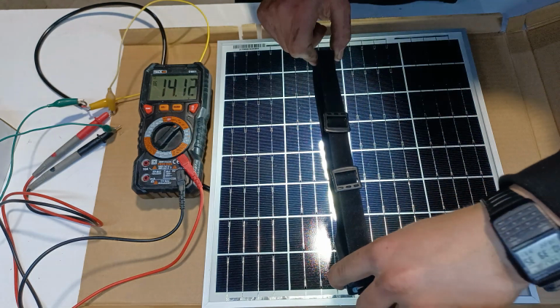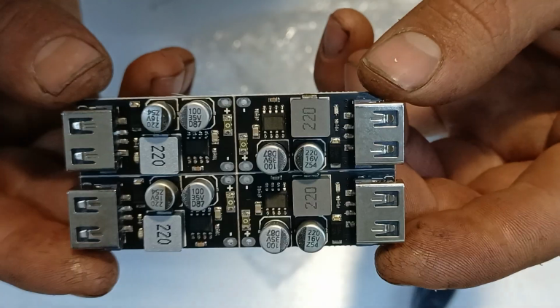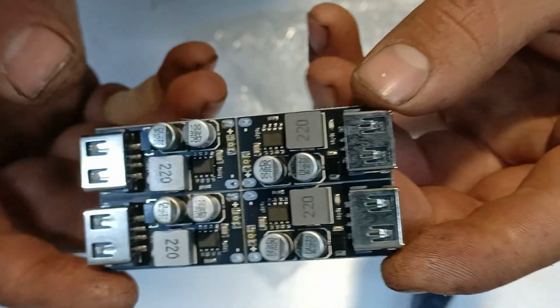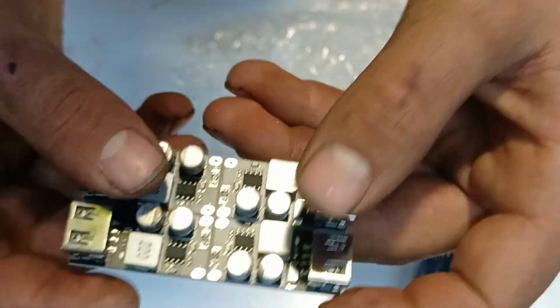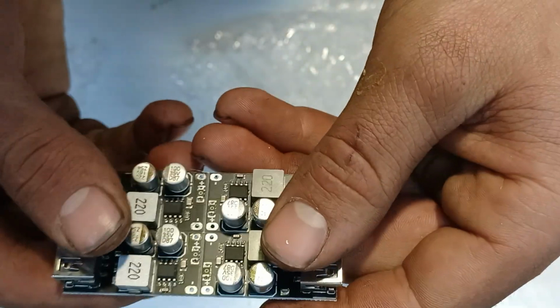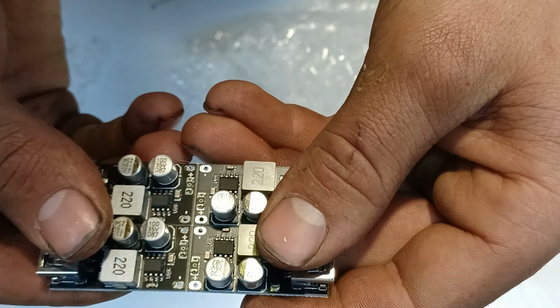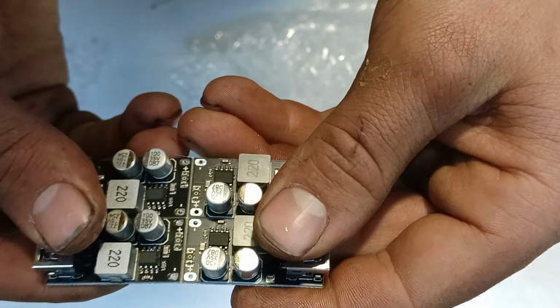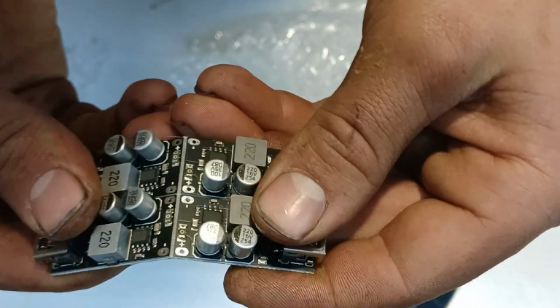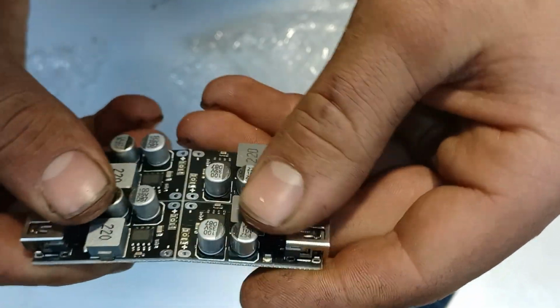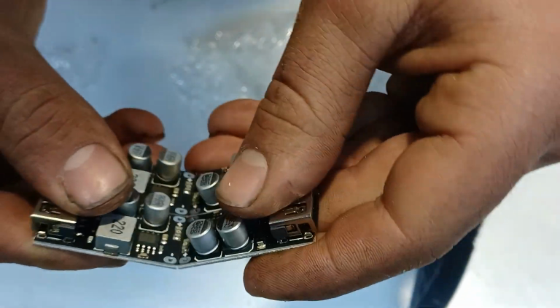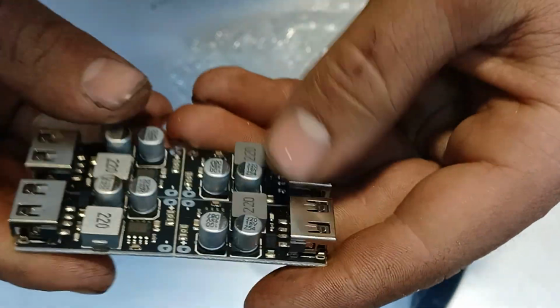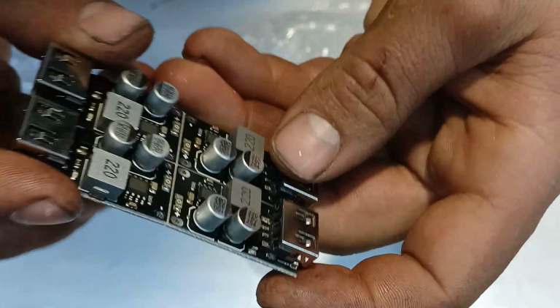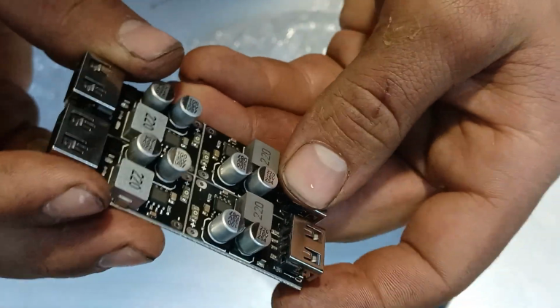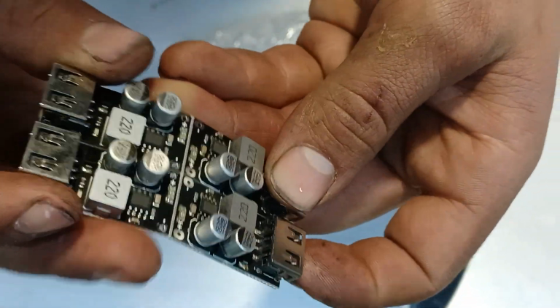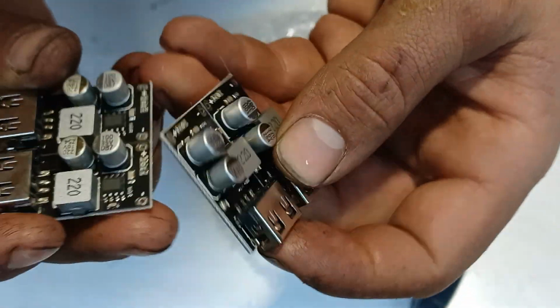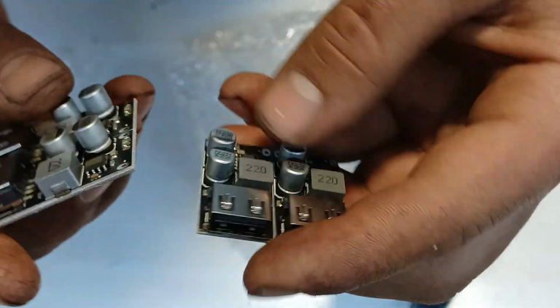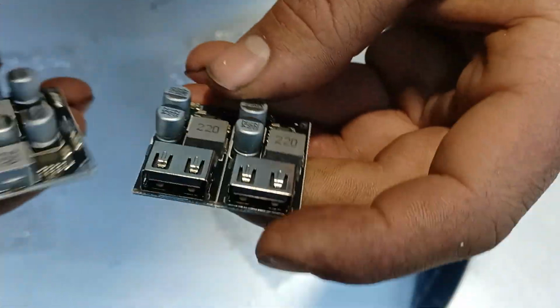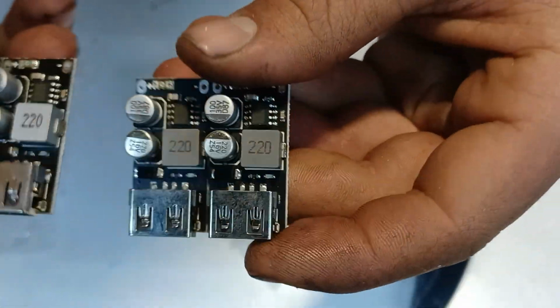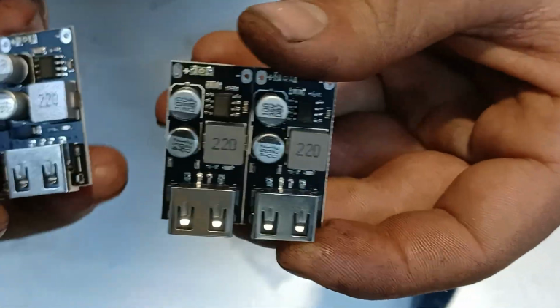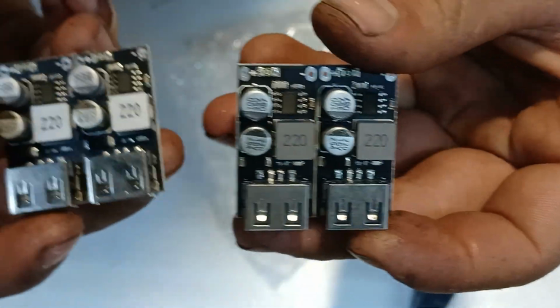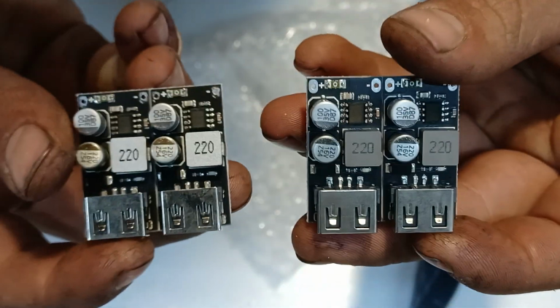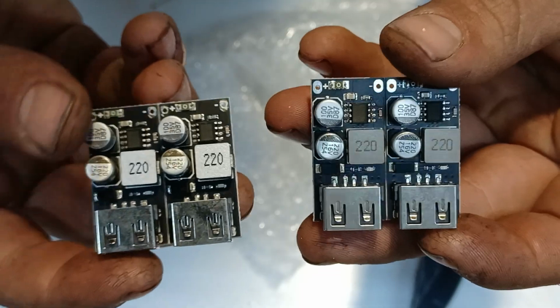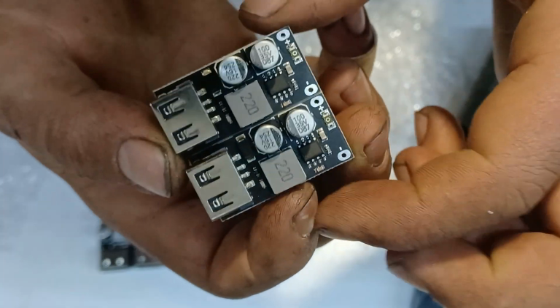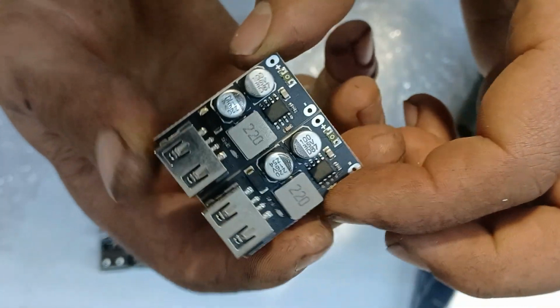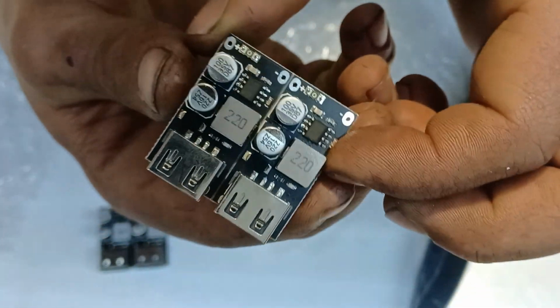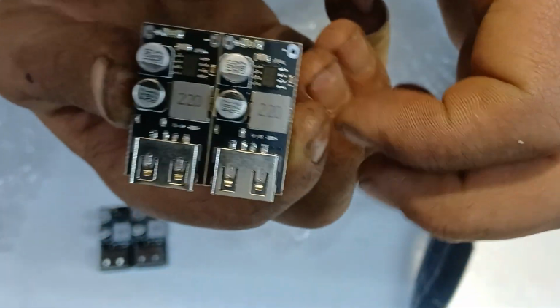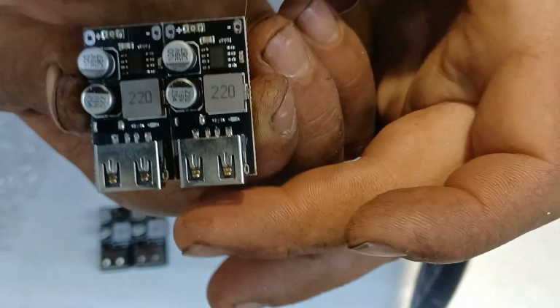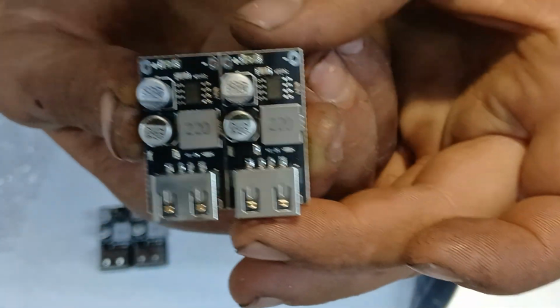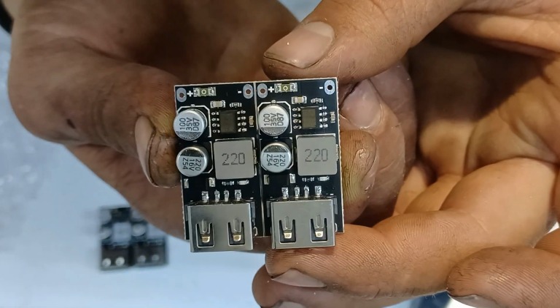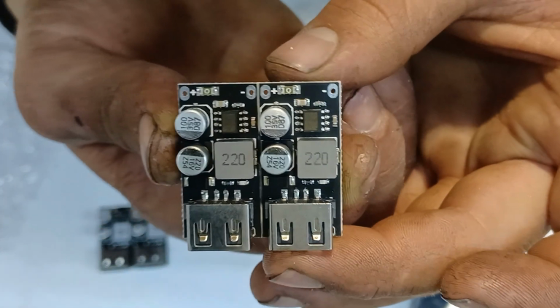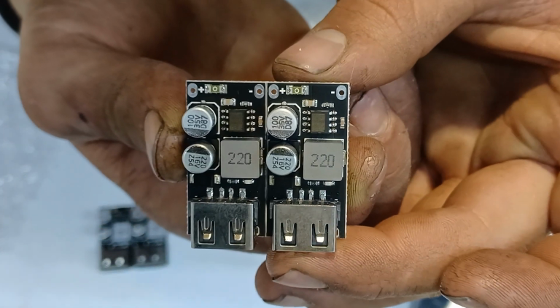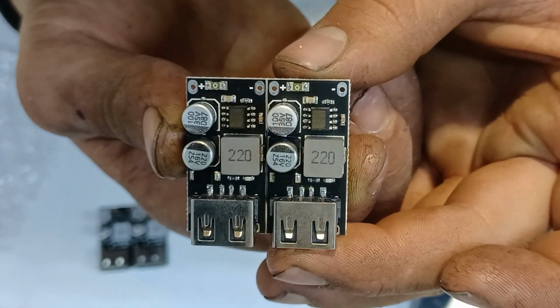The next component we'll be using is a USB fast charging board. Each charging board contains a small buck converter in order to lower the voltage.